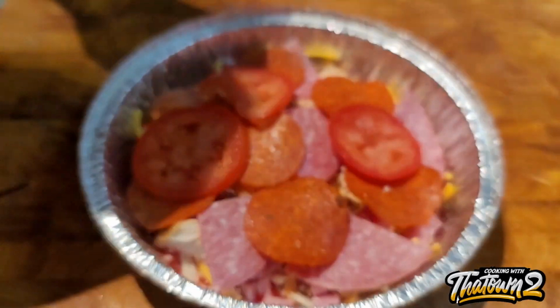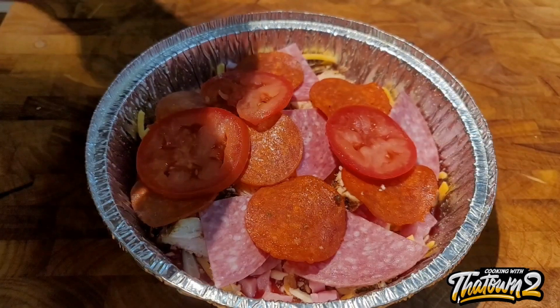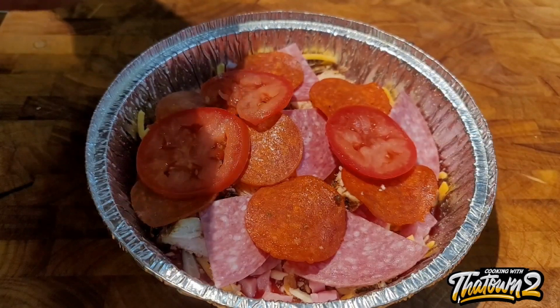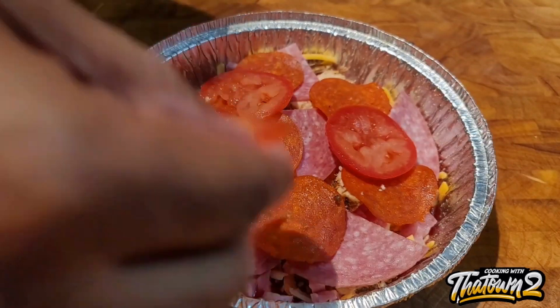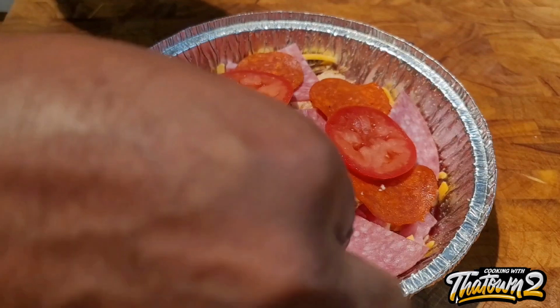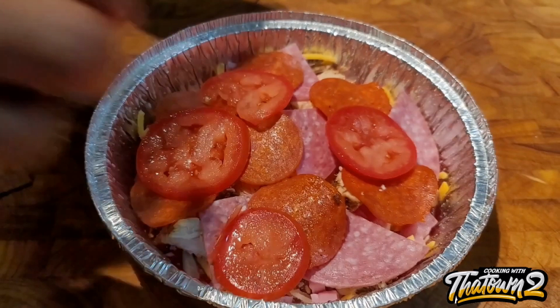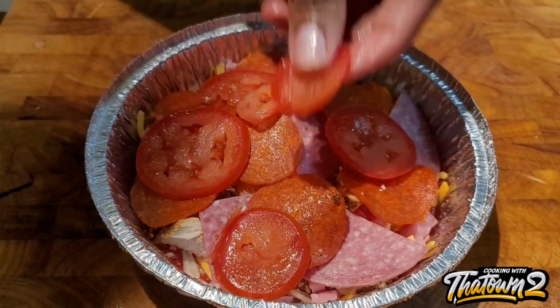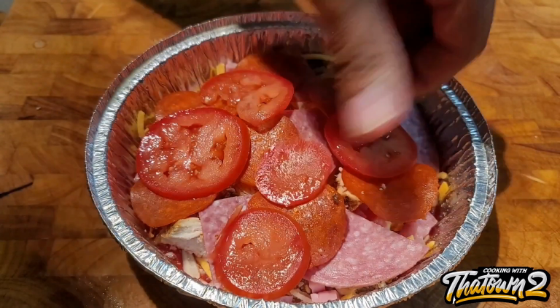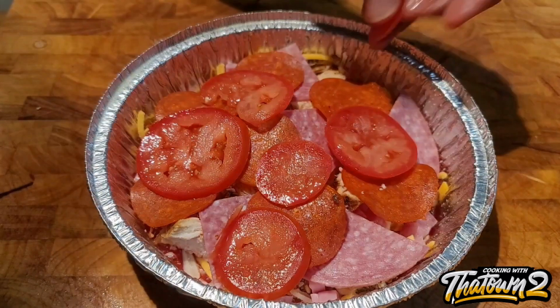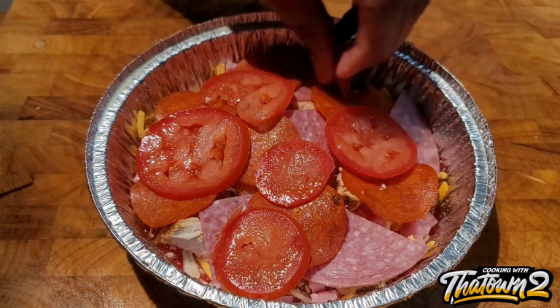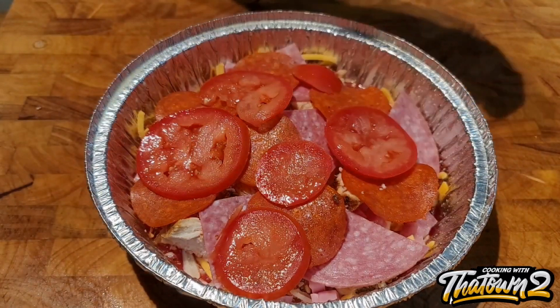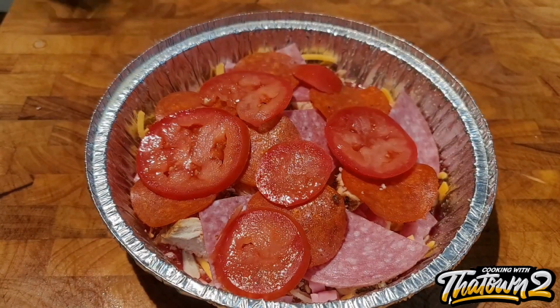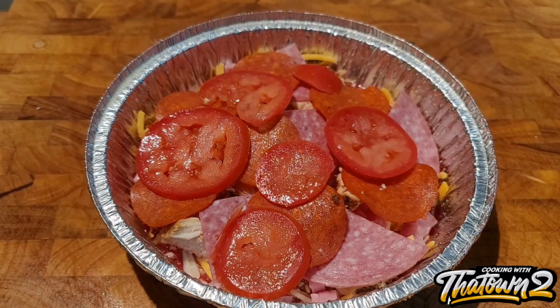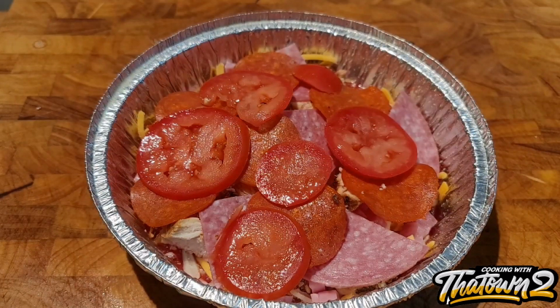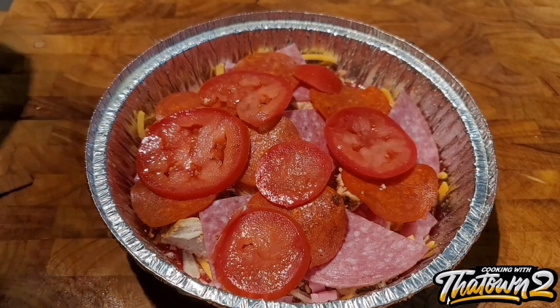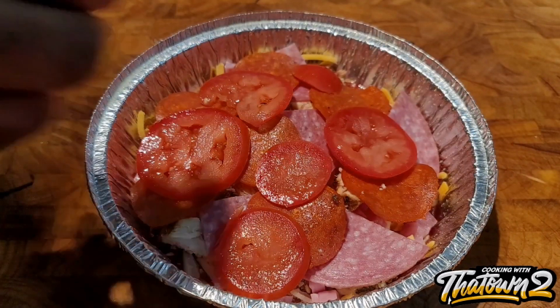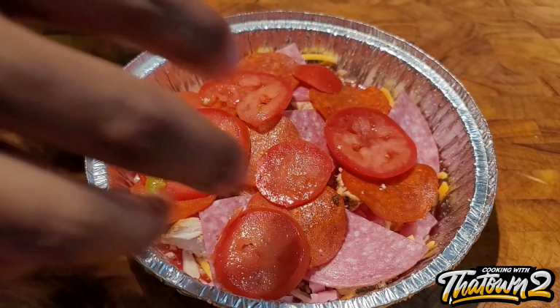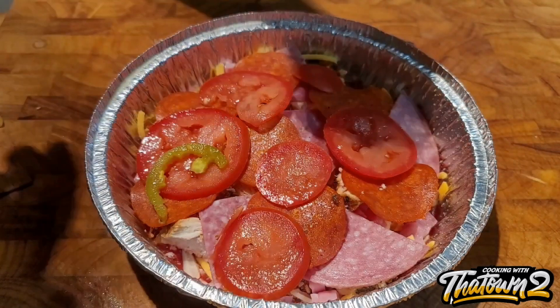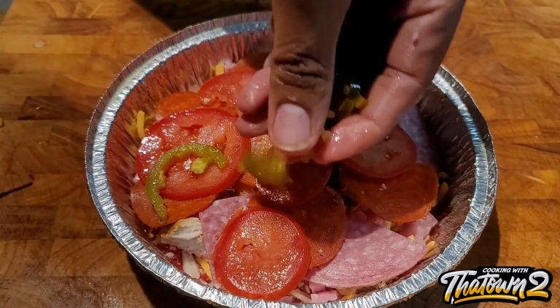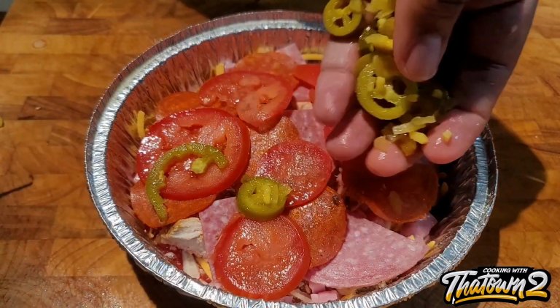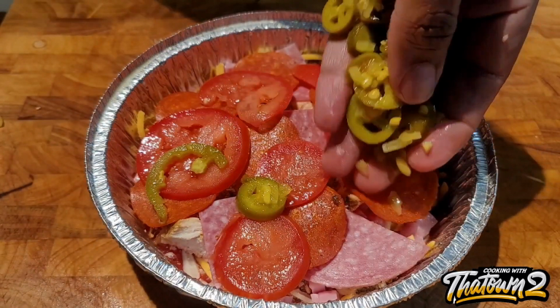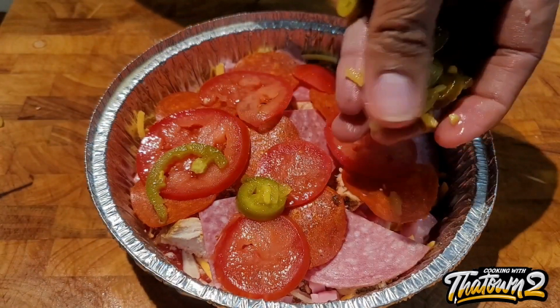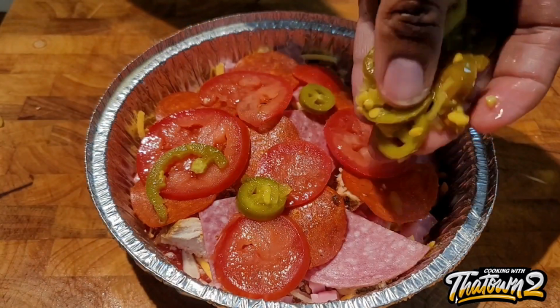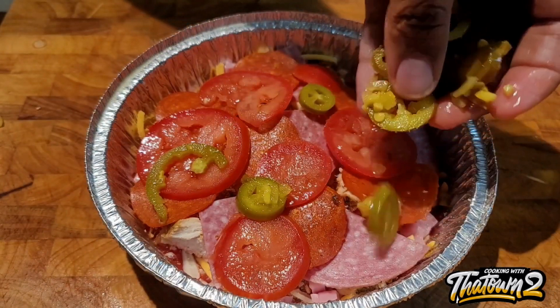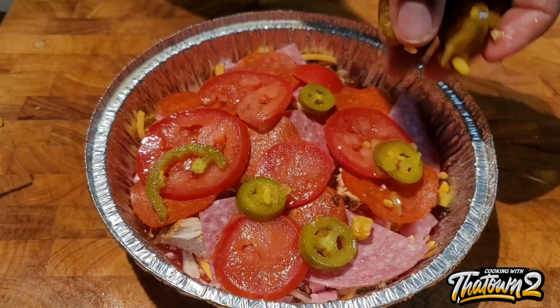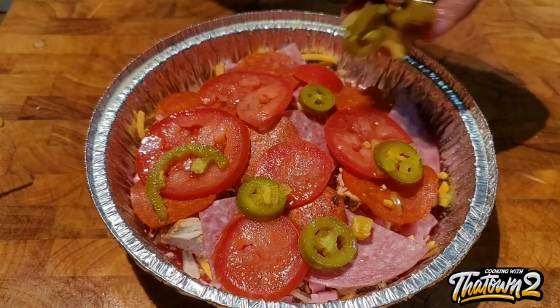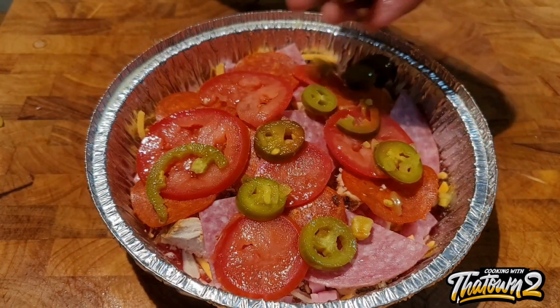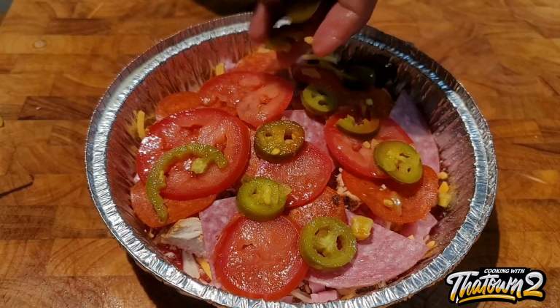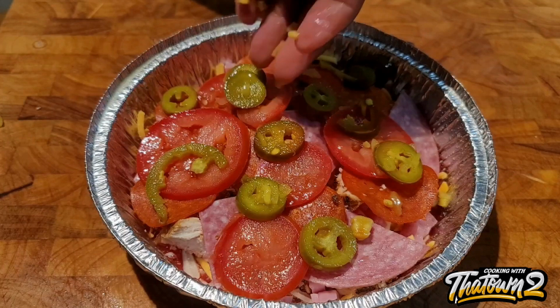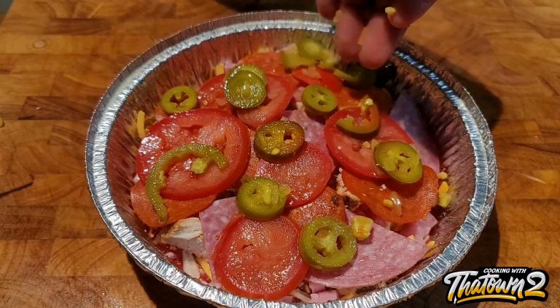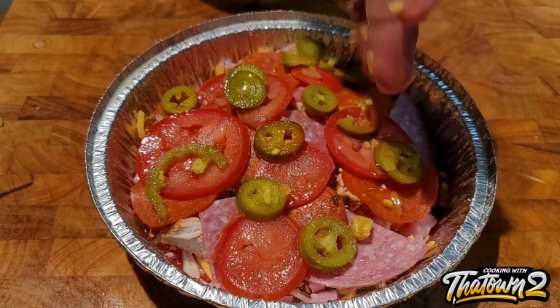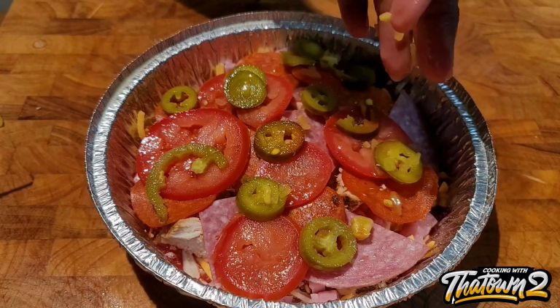We had a Roma tomato — we just cut off about a quarter of it, maybe four or five slices, and added that to it. And you know, jalapeños go on everything, so we had to add that to it as well.